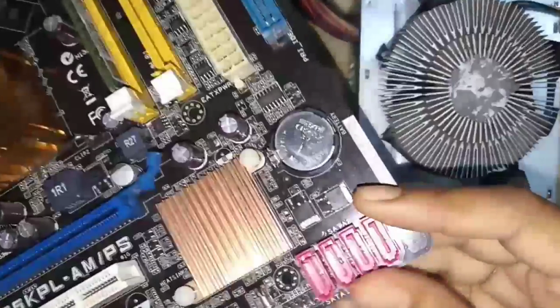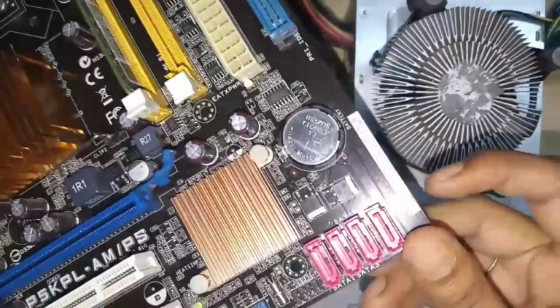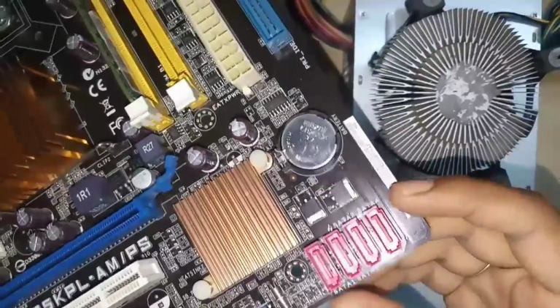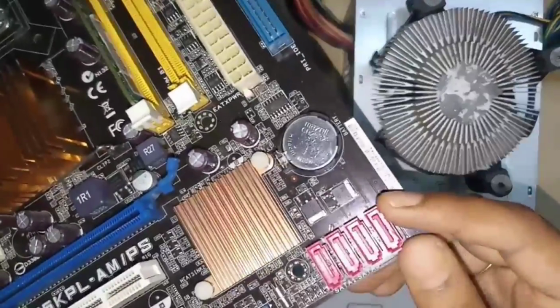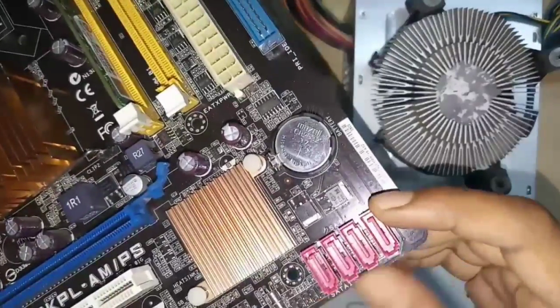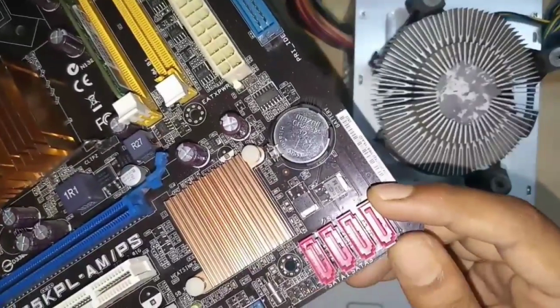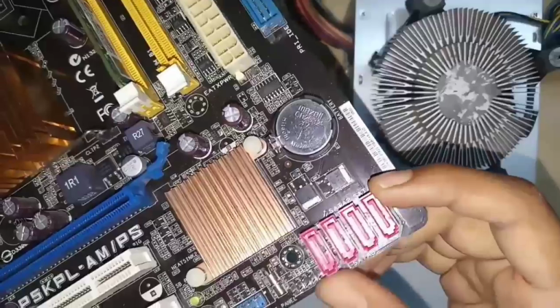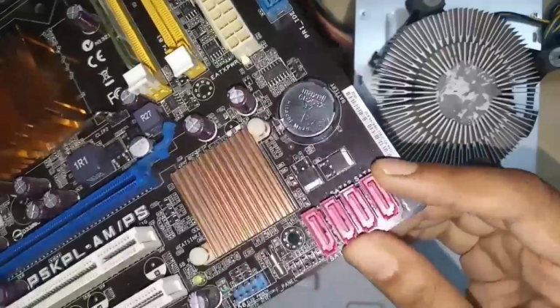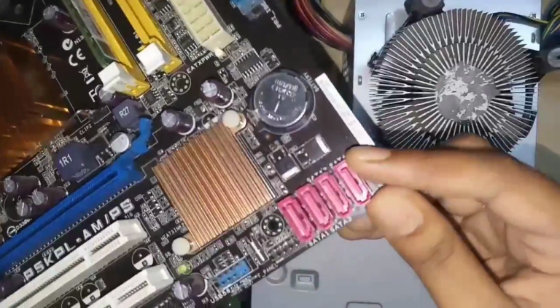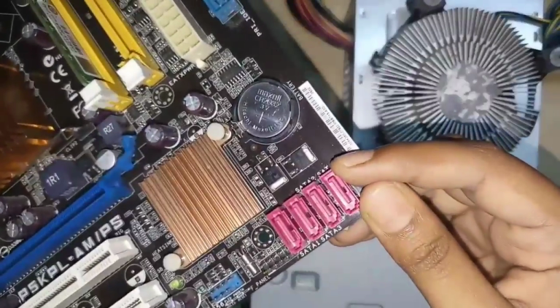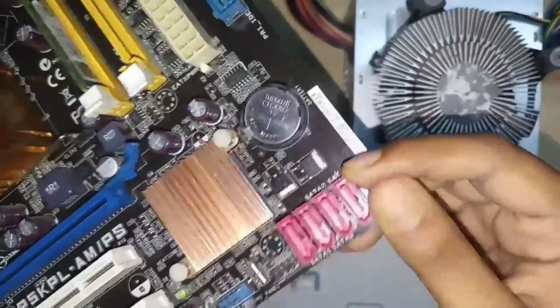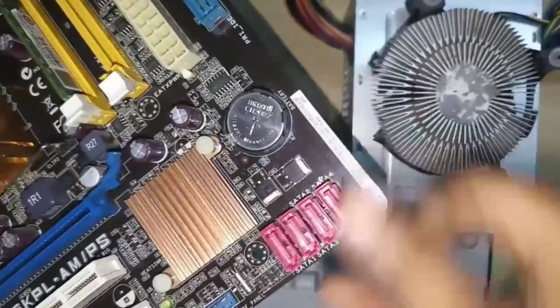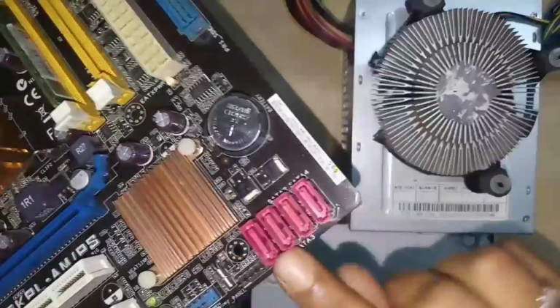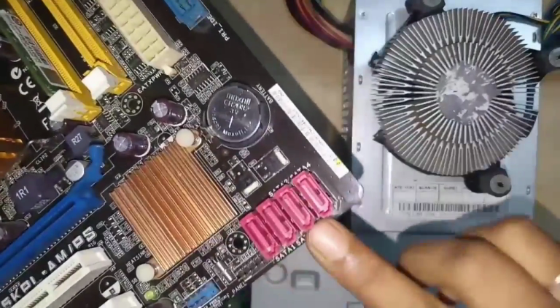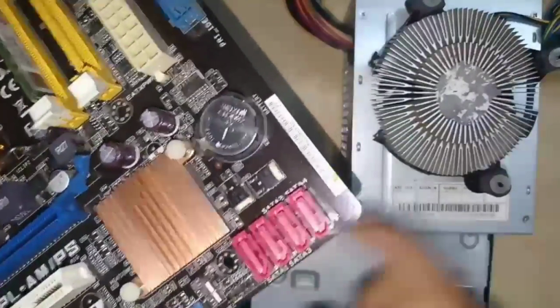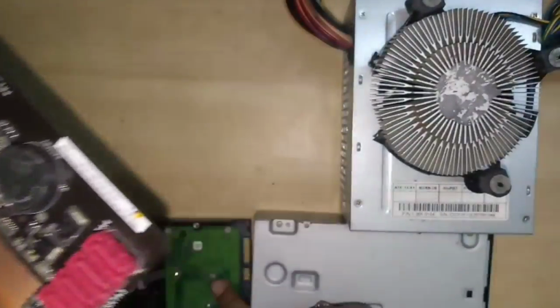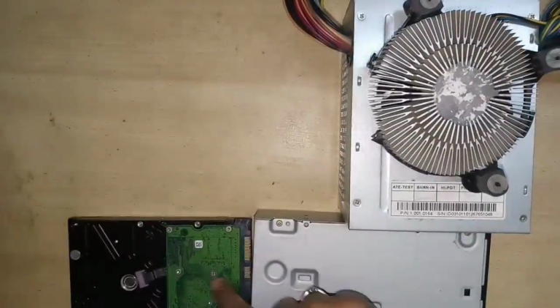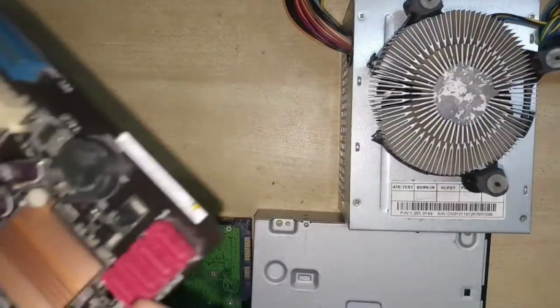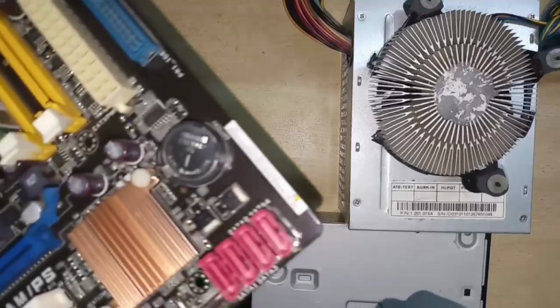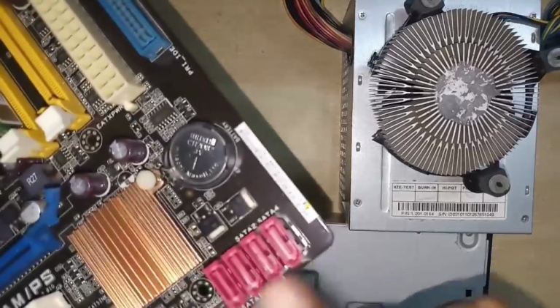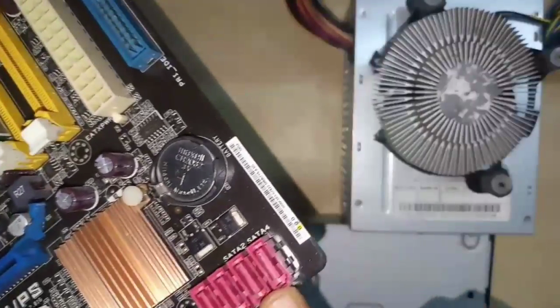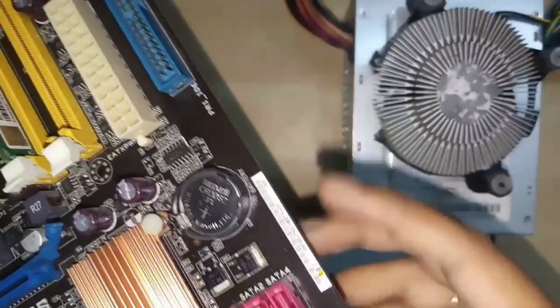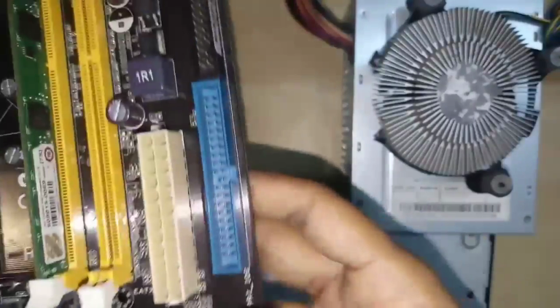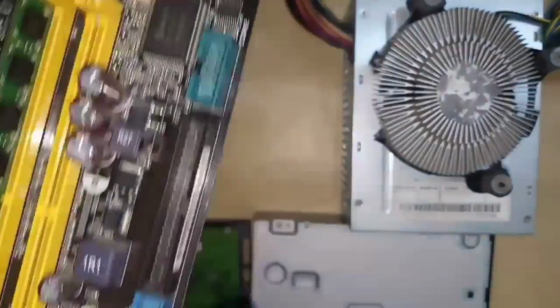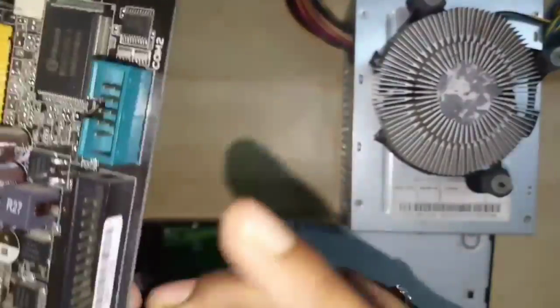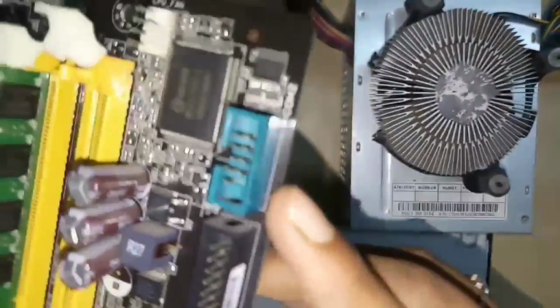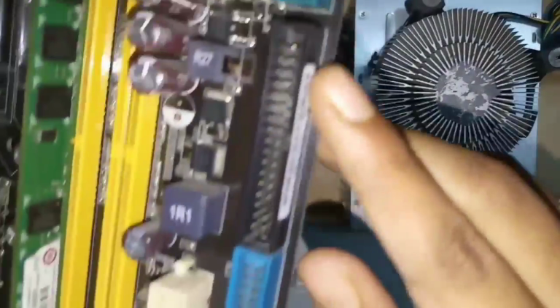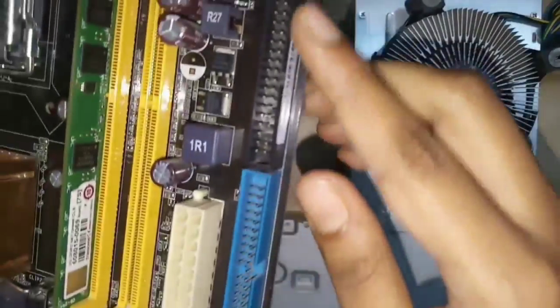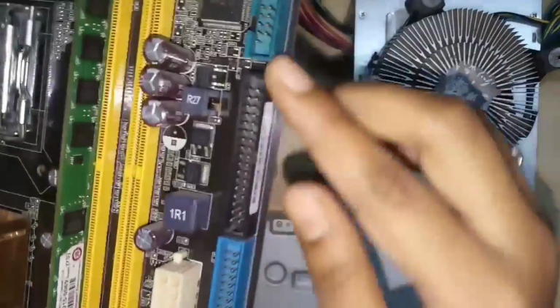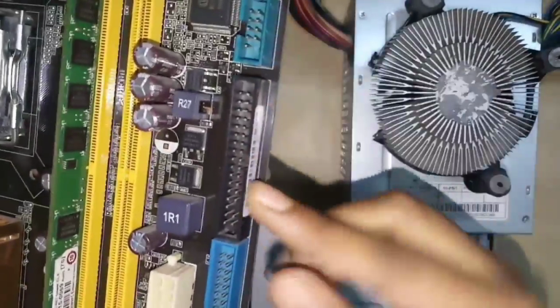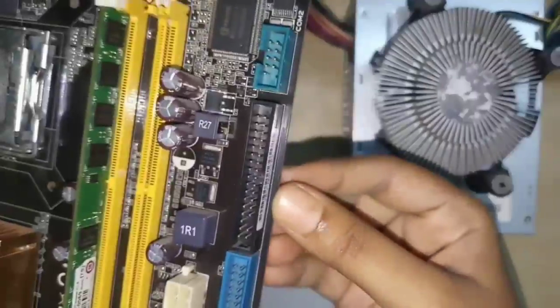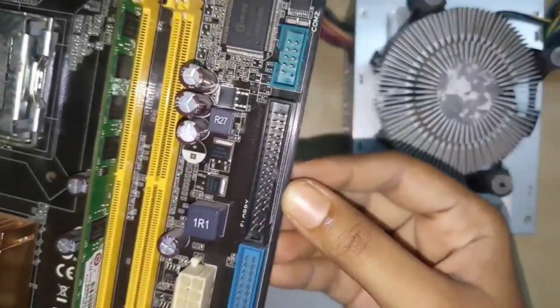This is the SATA Connectors — SATA stands for Serial Advanced Technology Attachments. Hard drives are connected to this port. The floppy disk is also connected to a similar port.